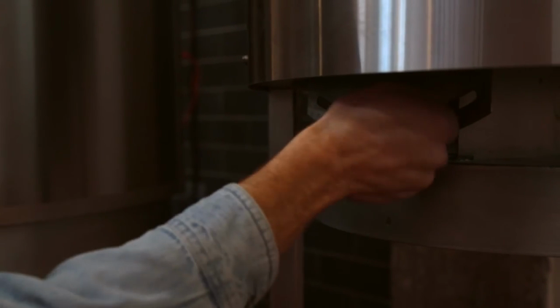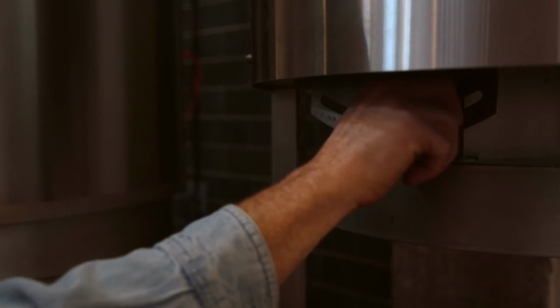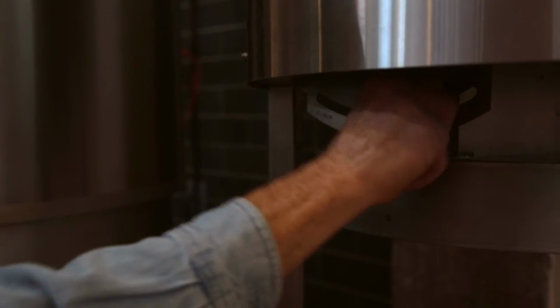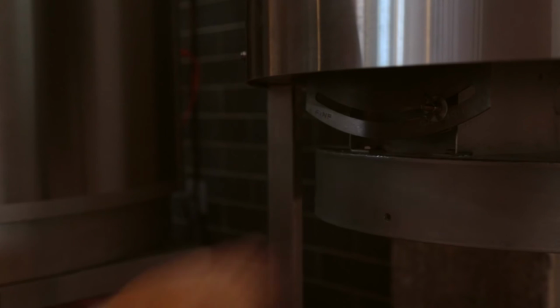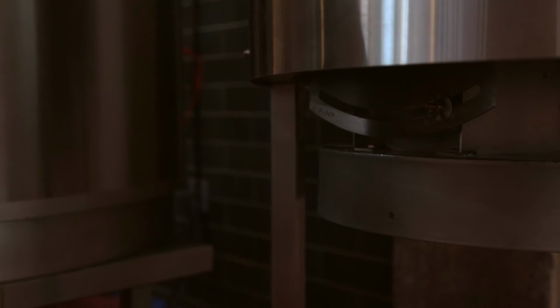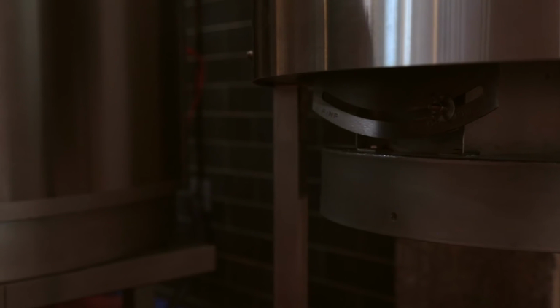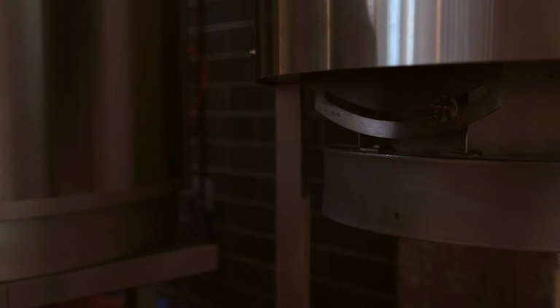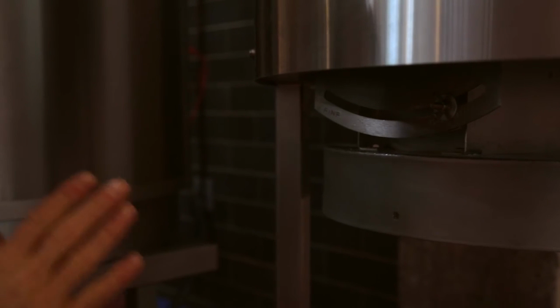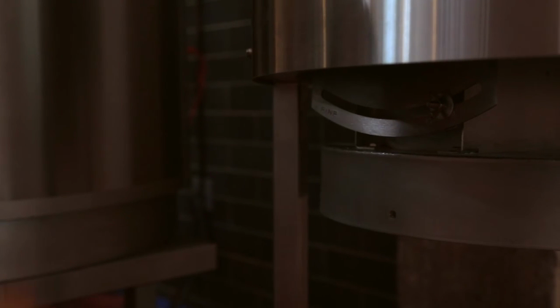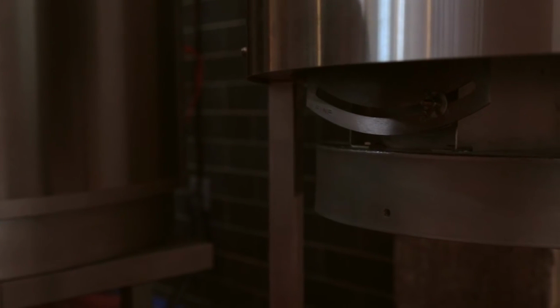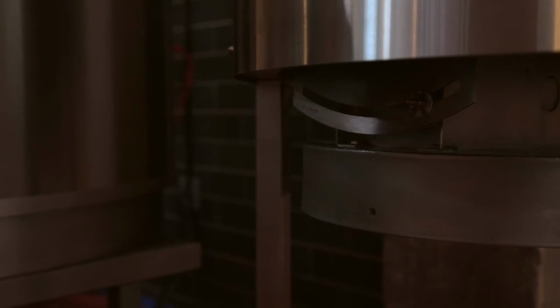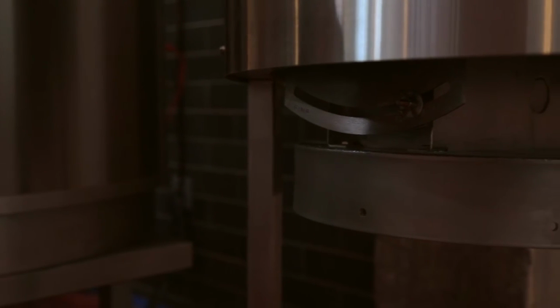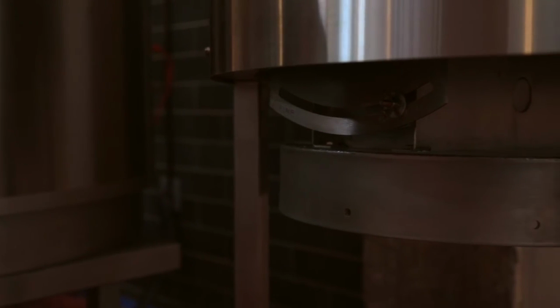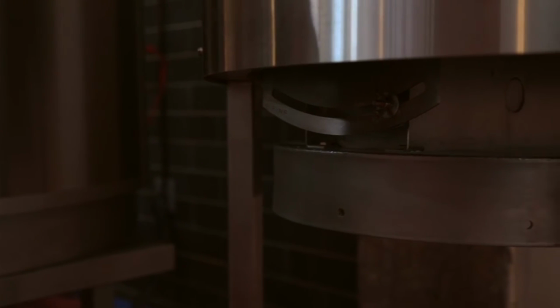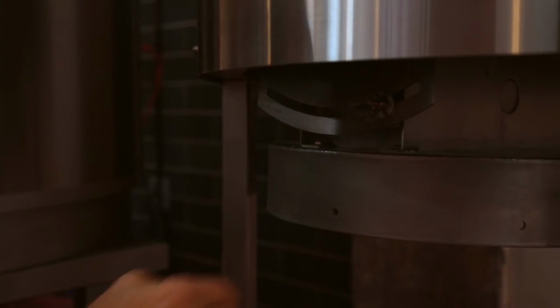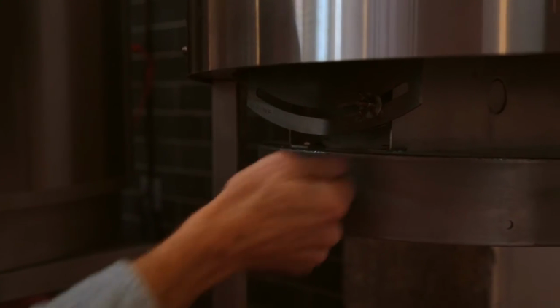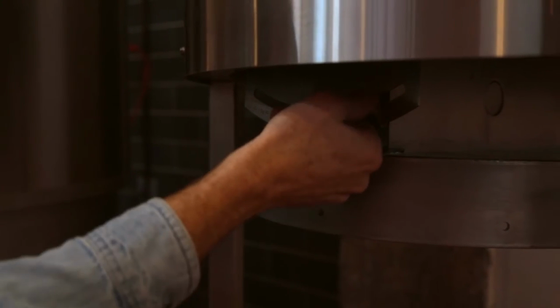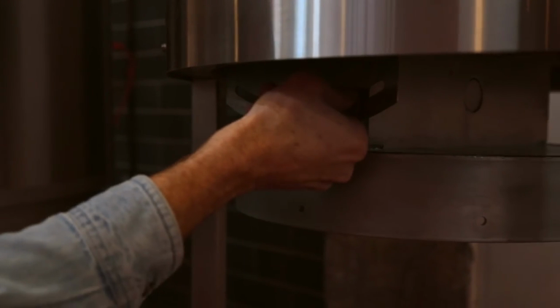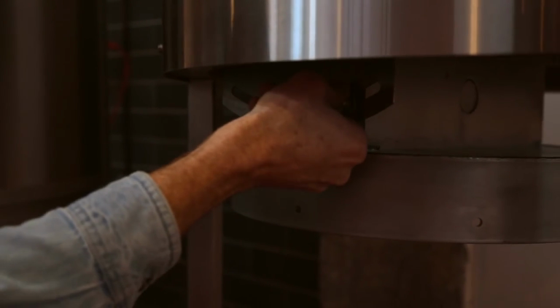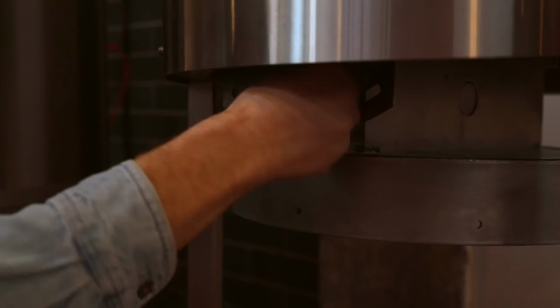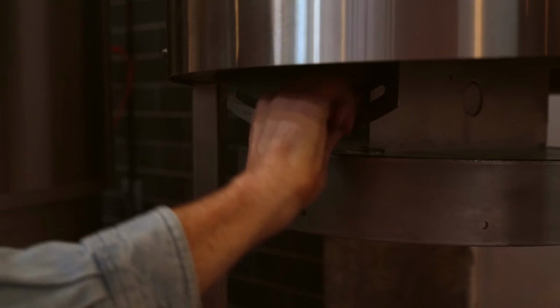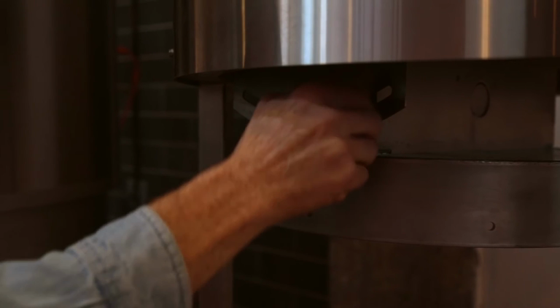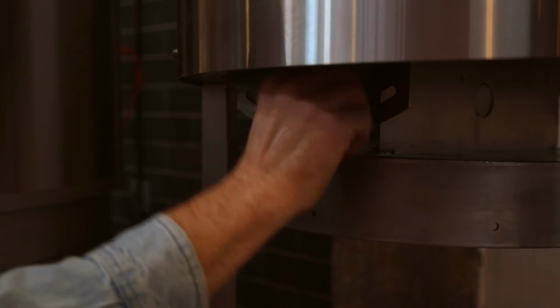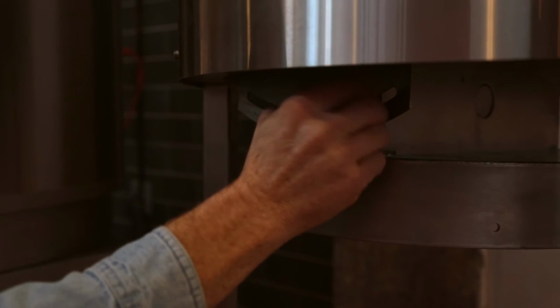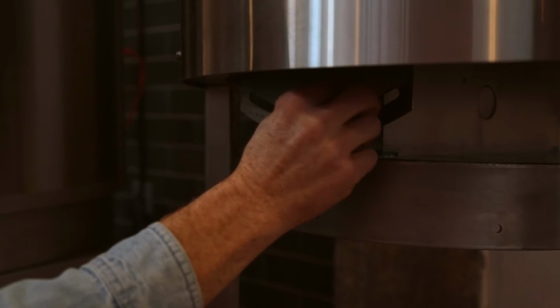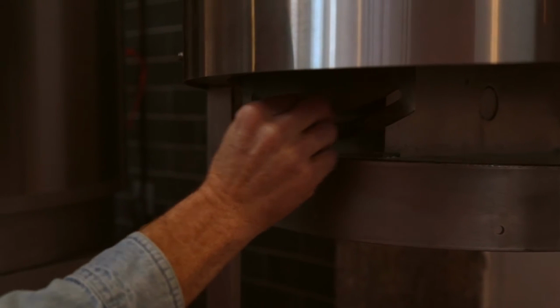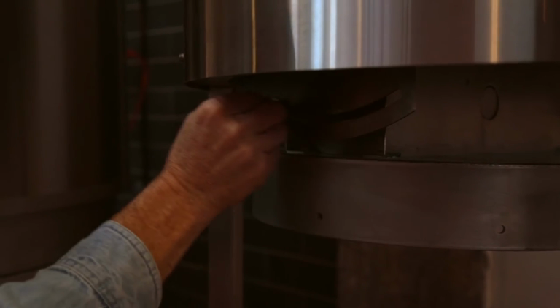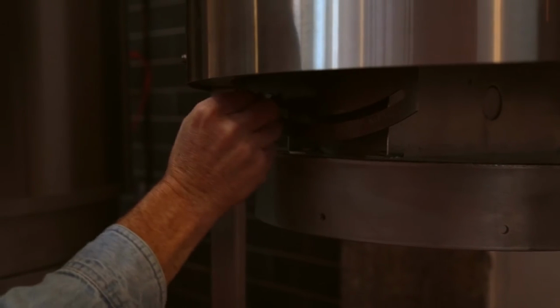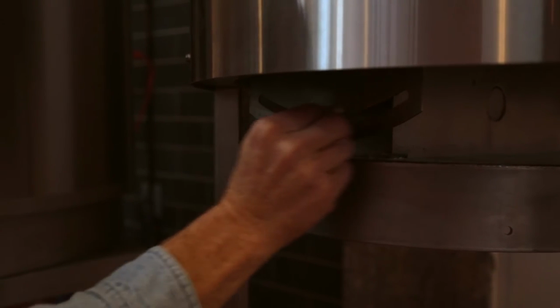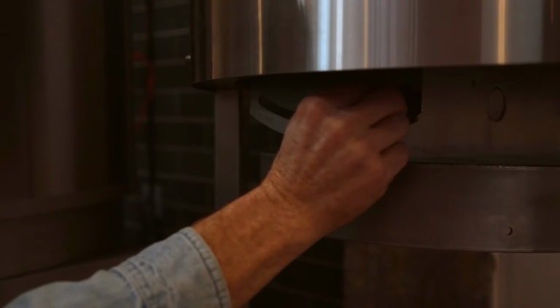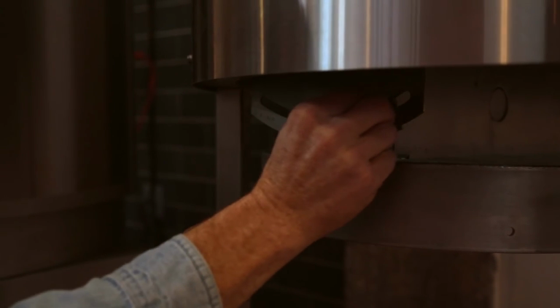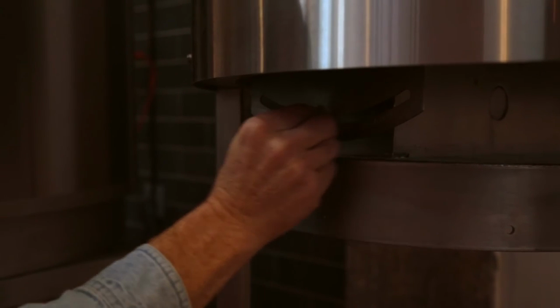You can hold that specialty malt right at the end of your milling process at that coarse level. Super easy adjustment — doesn't require any tools, just a thumb and a forefinger.